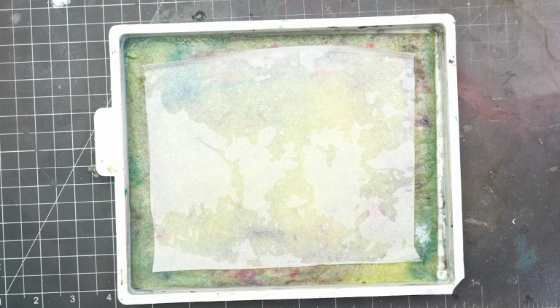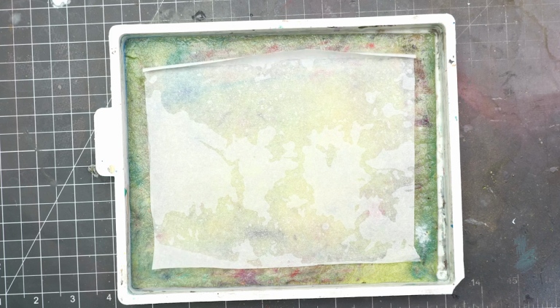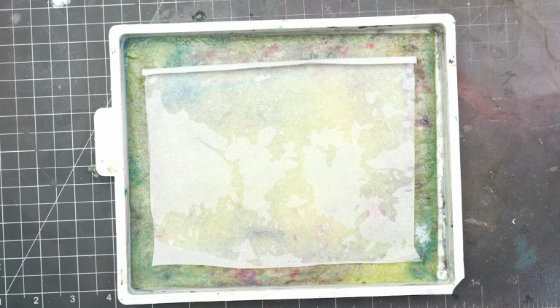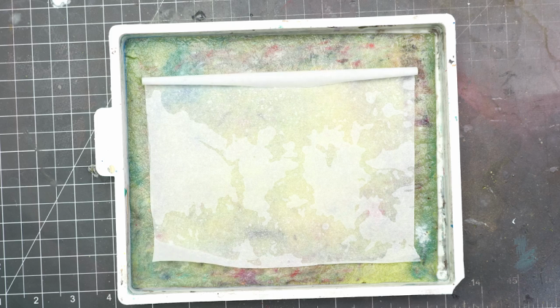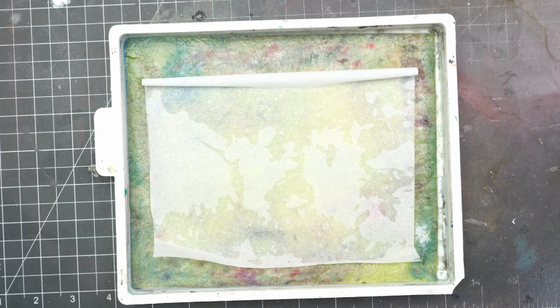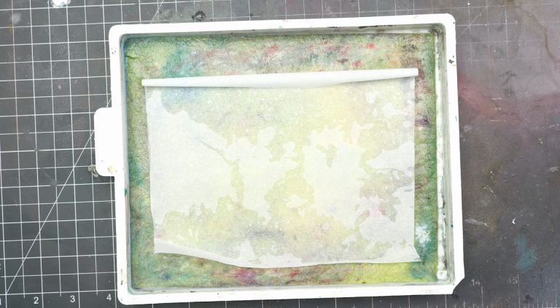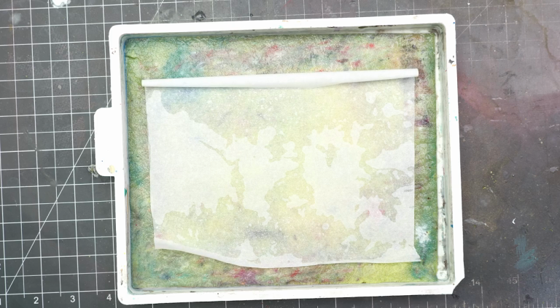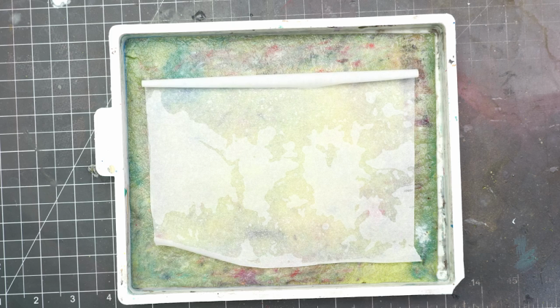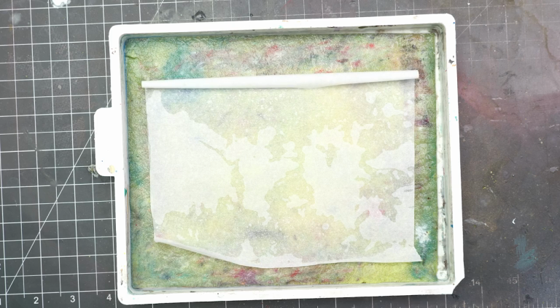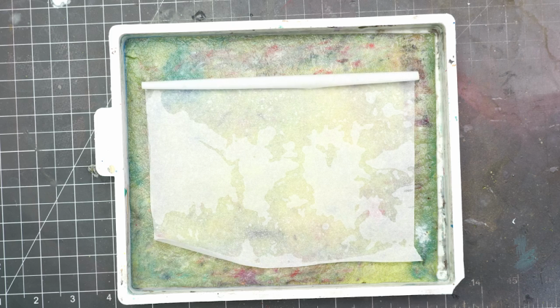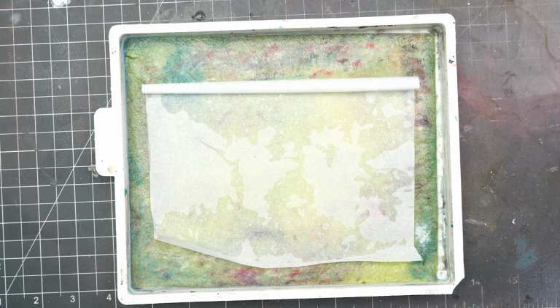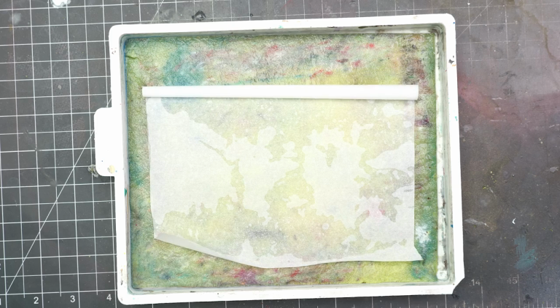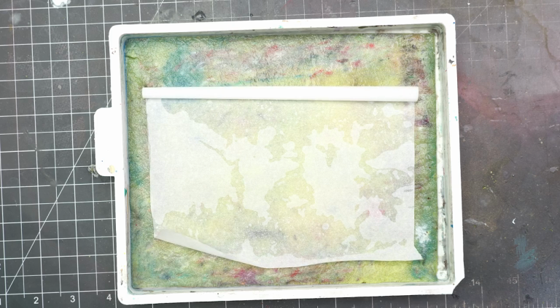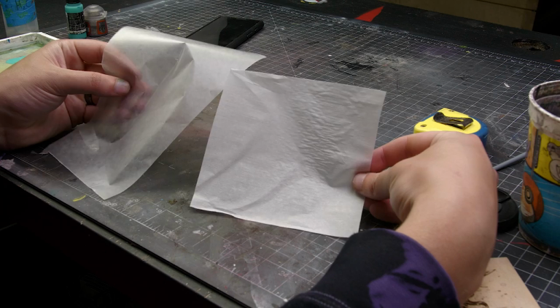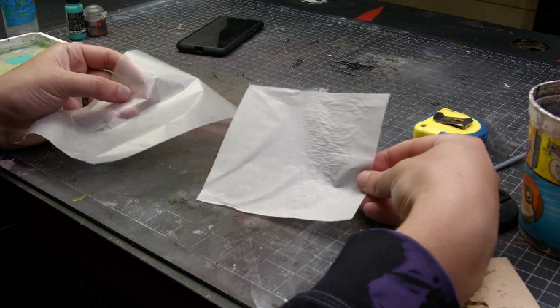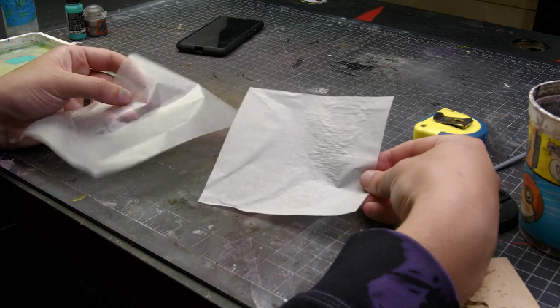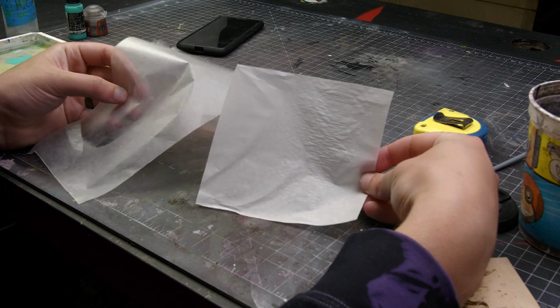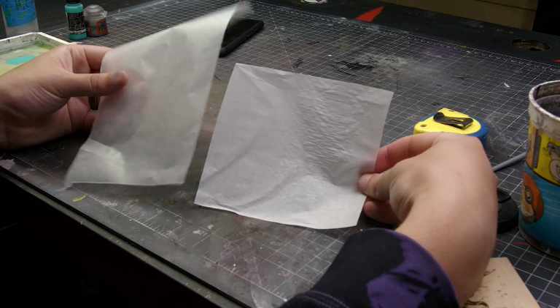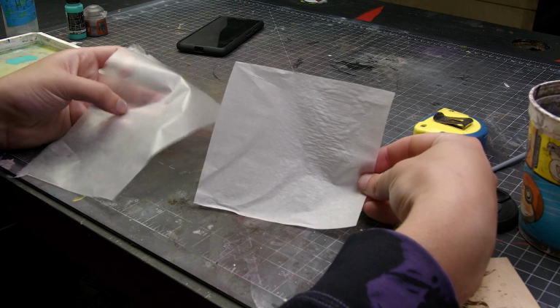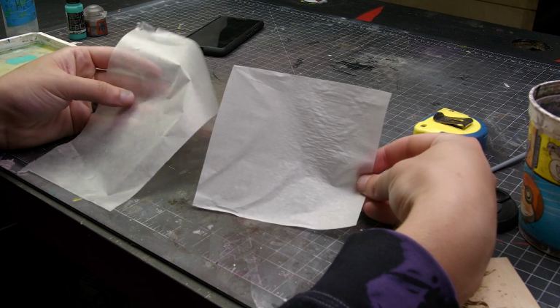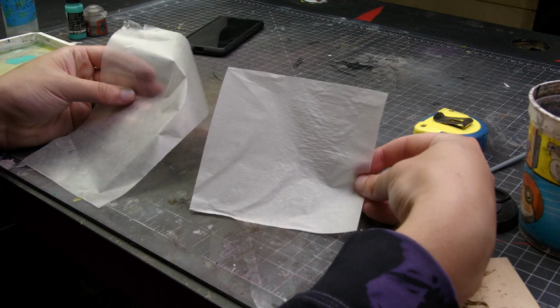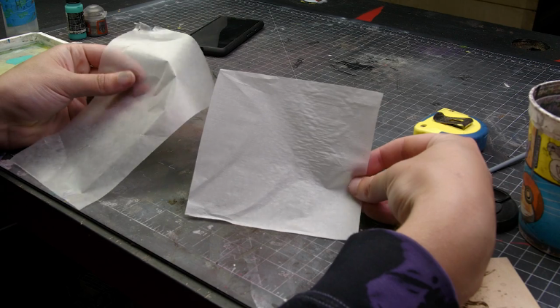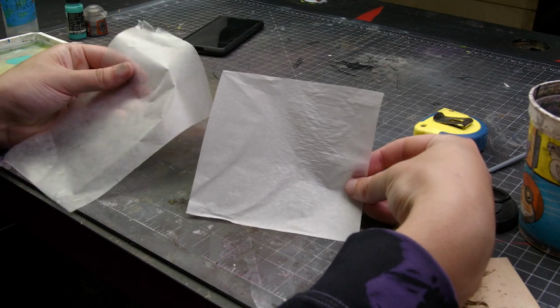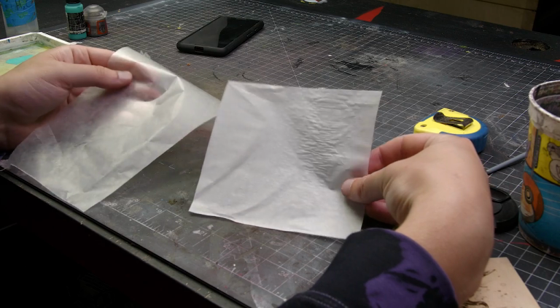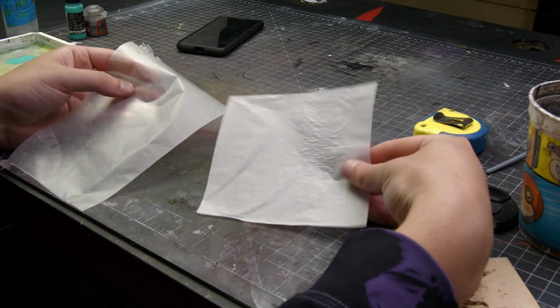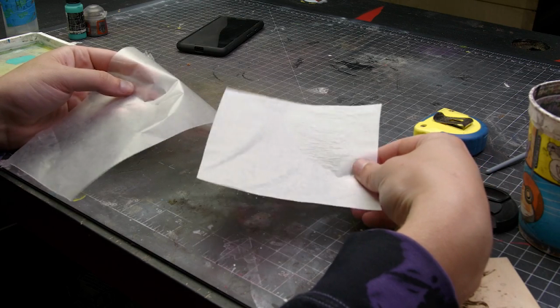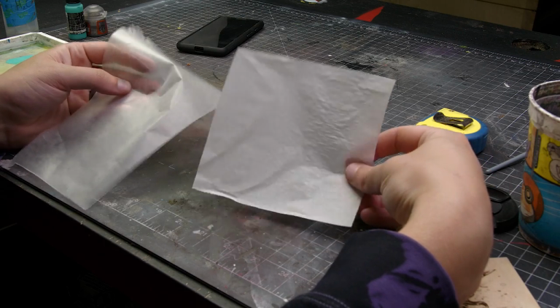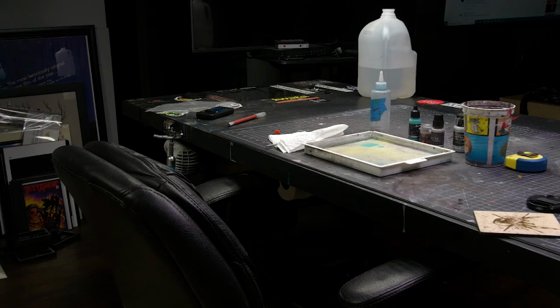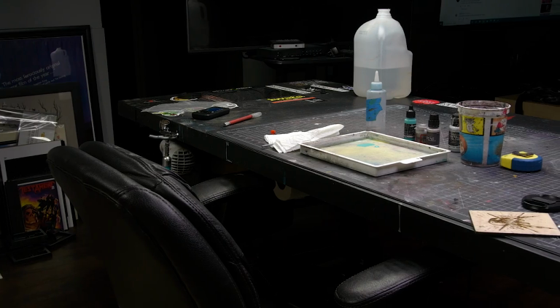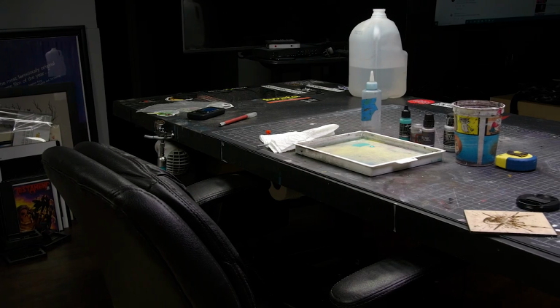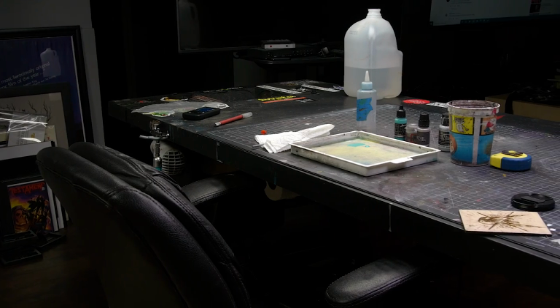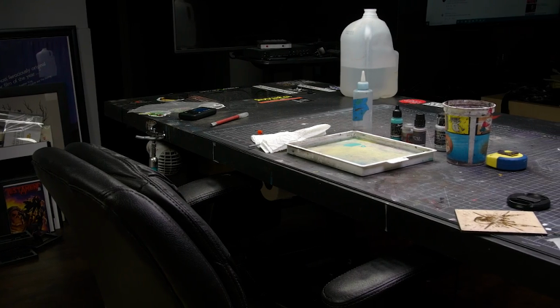That's going to do it for this video. Hopefully that cleared up some confusion about wet palettes and using them. If you're curious about which brand of wet palette I prefer, I have linked it in the description below.